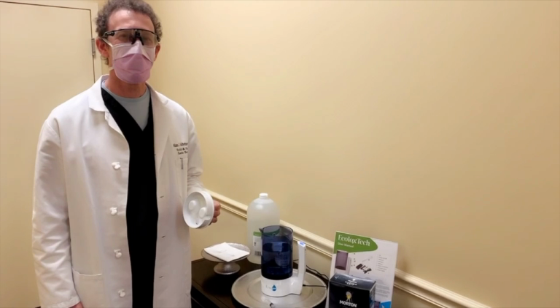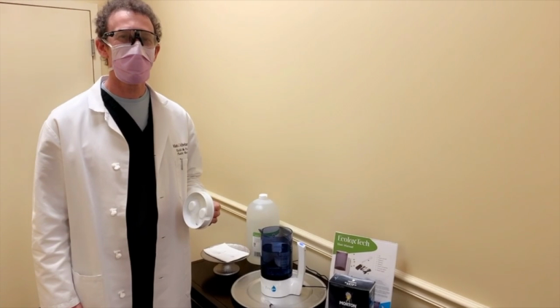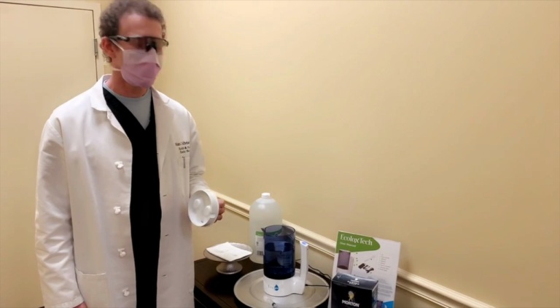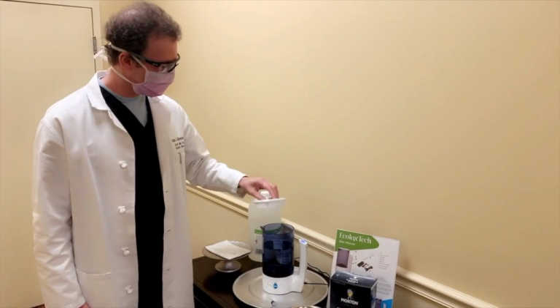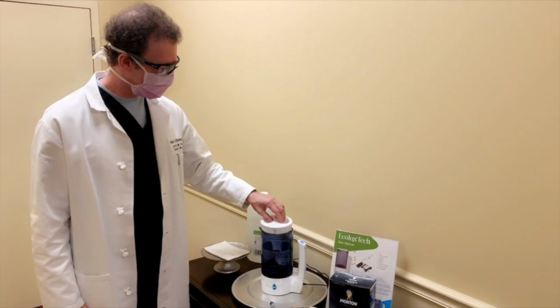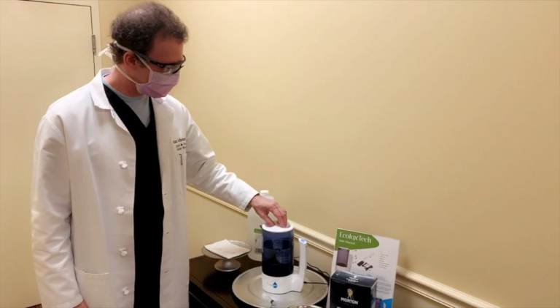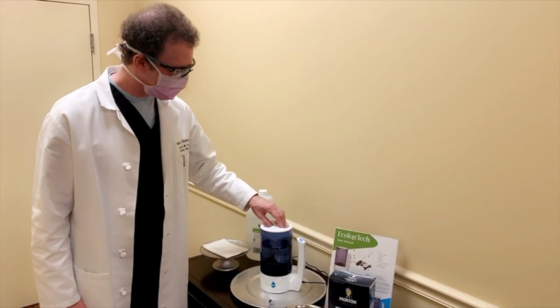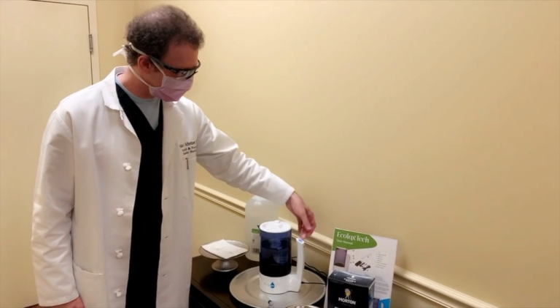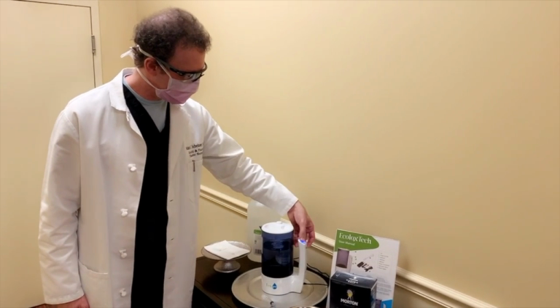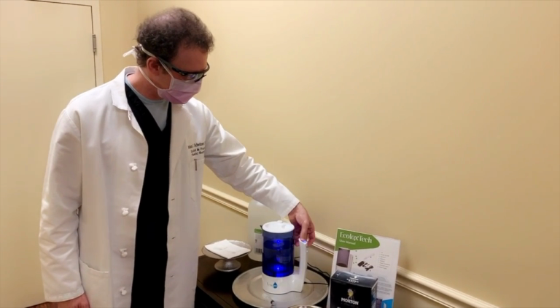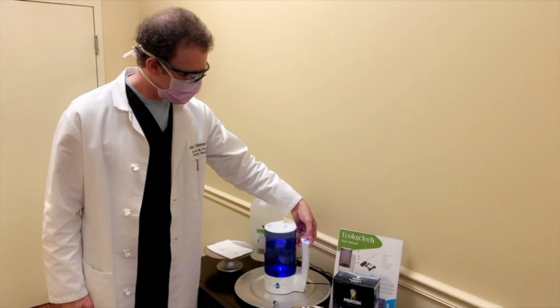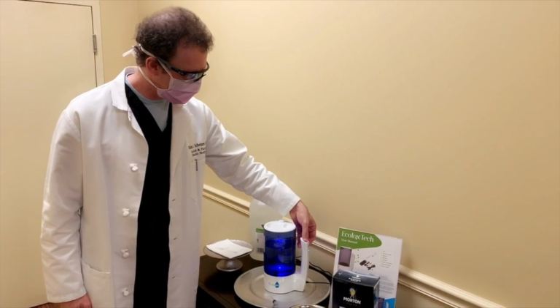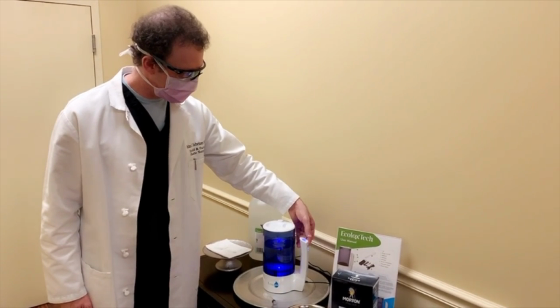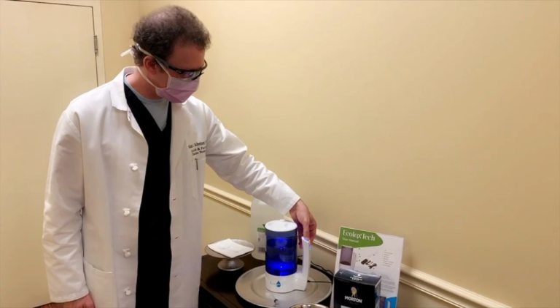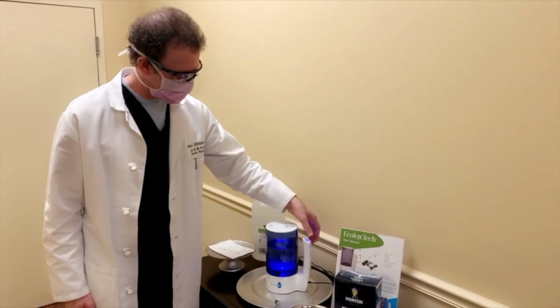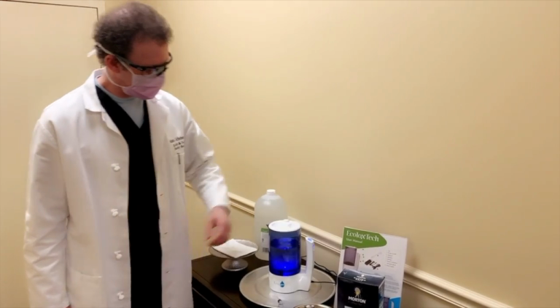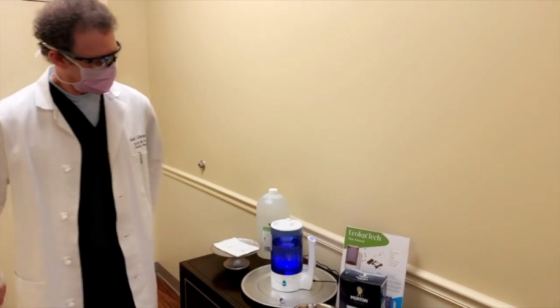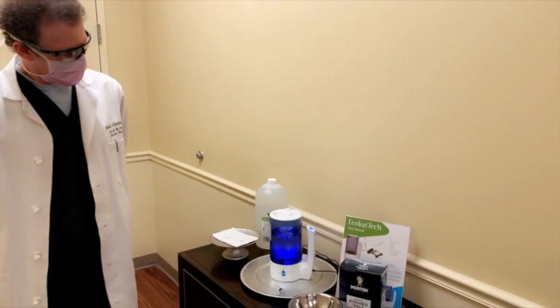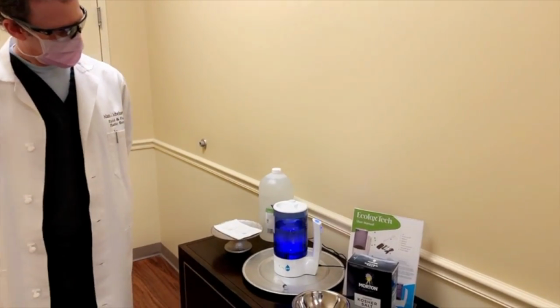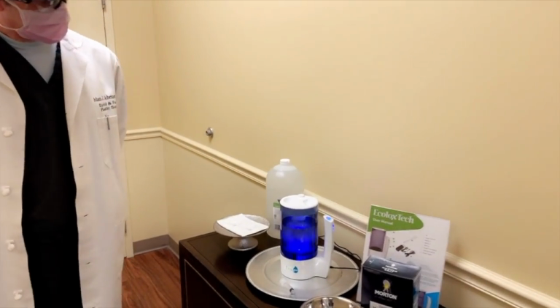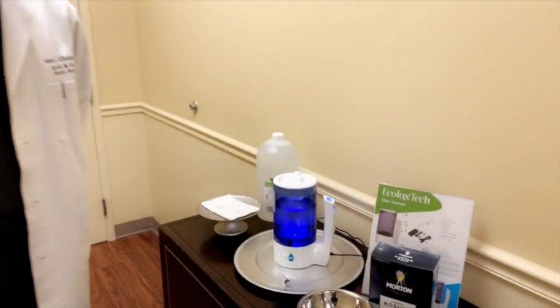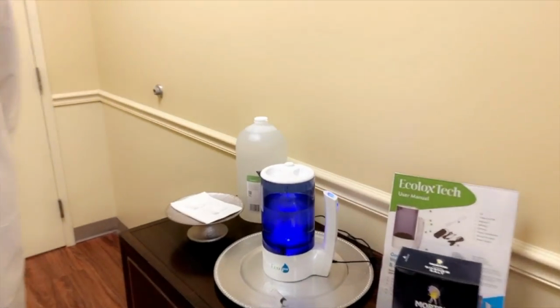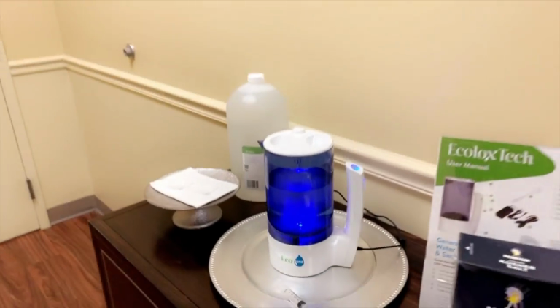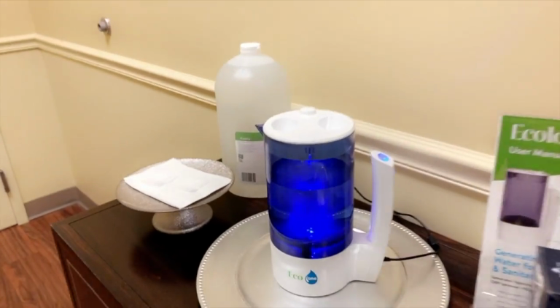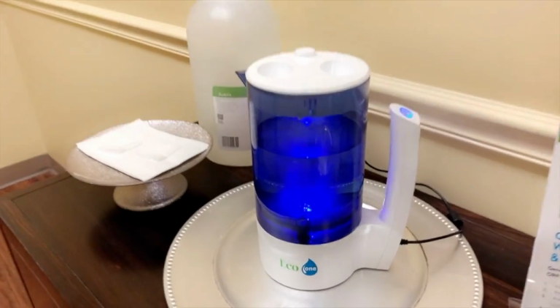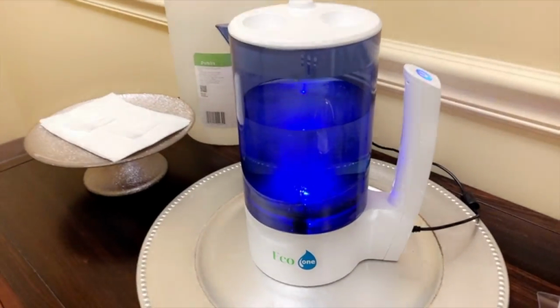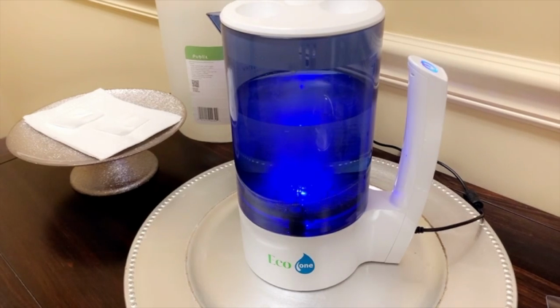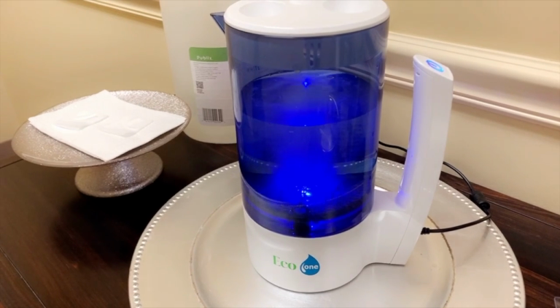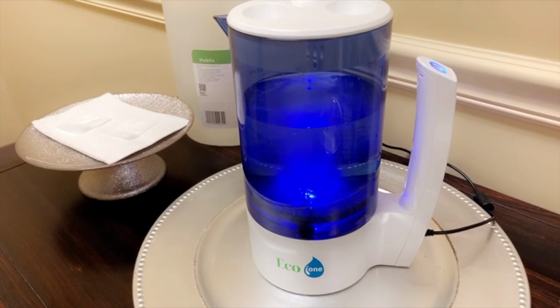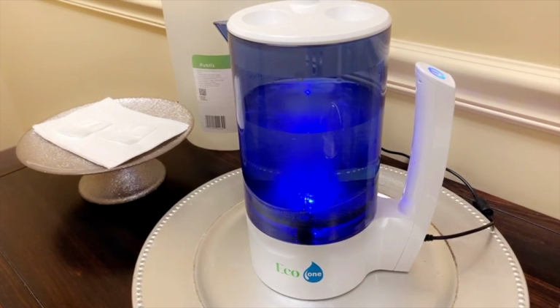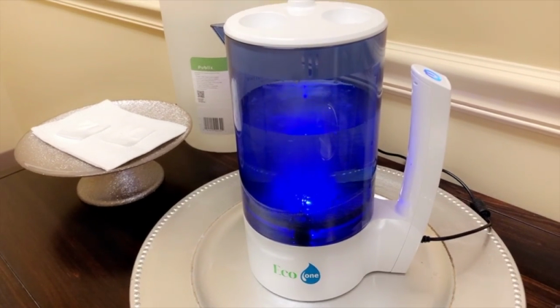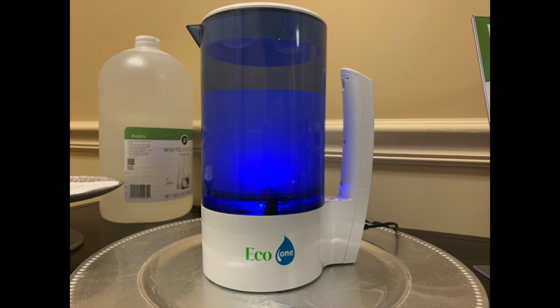Then we close up the solution and we apply electrical current to it. This will dissociate the hydrogen and oxygen from the water and combine it with the chloride in the salt to form hypochlorous acid.